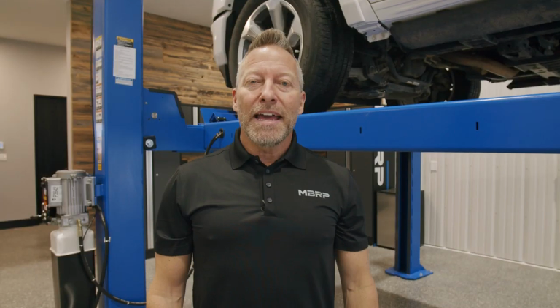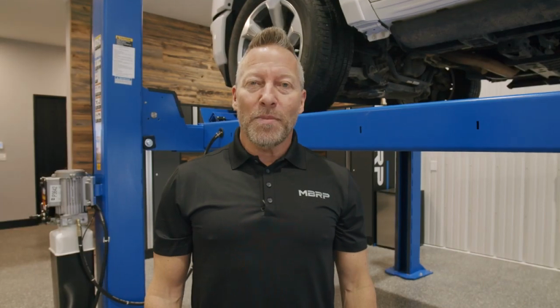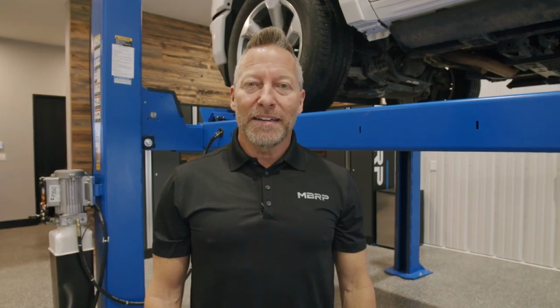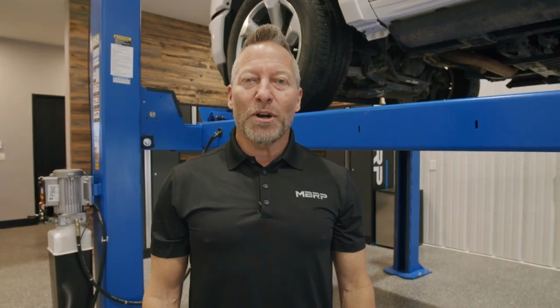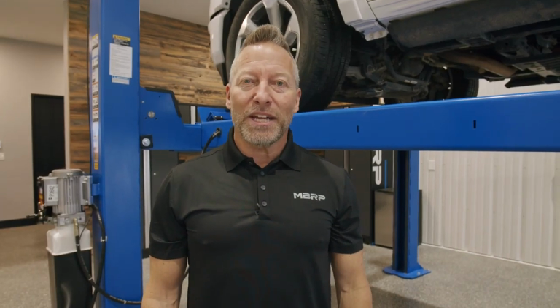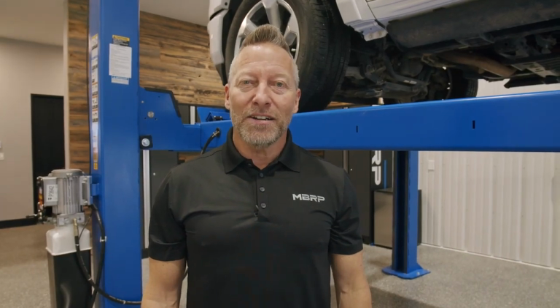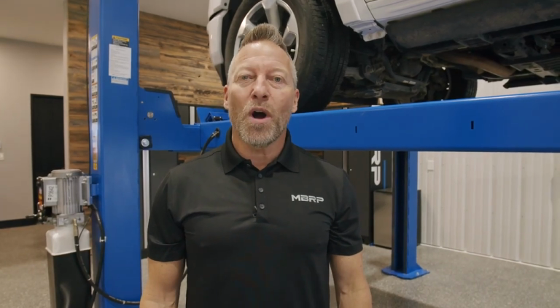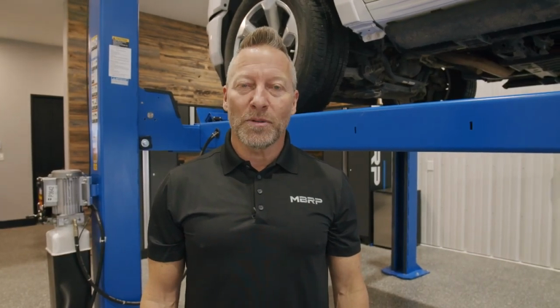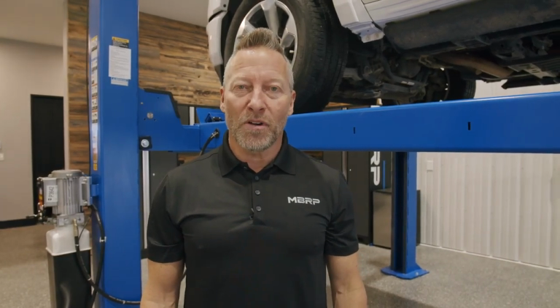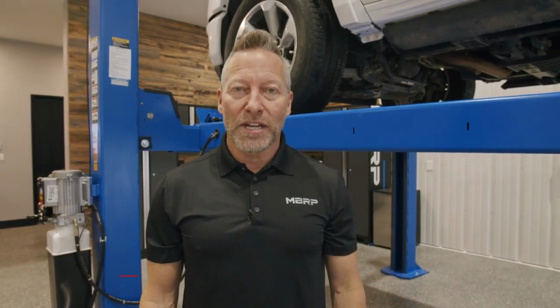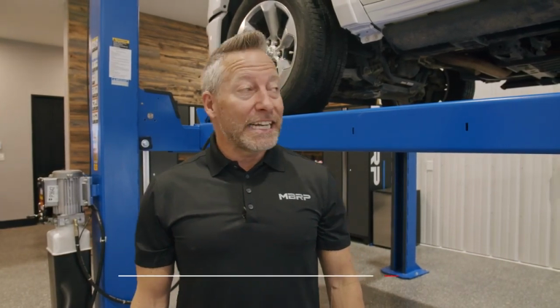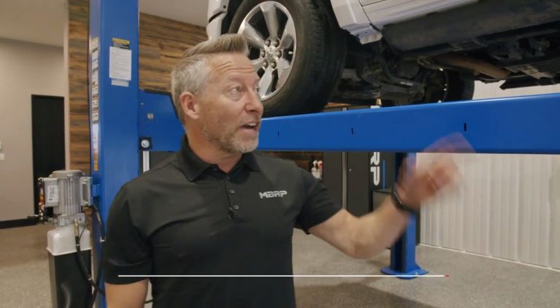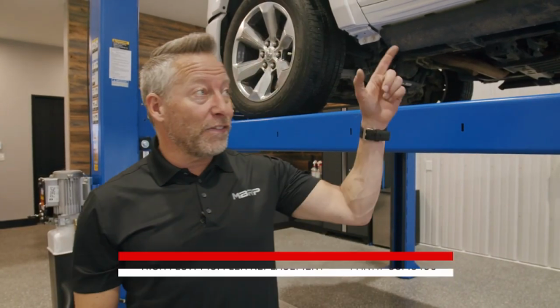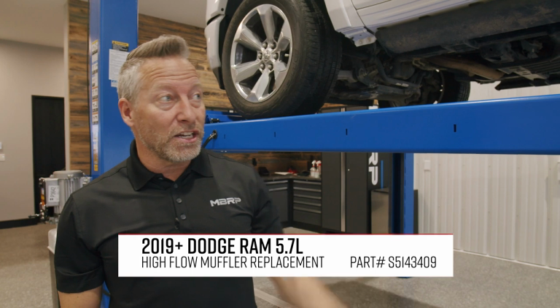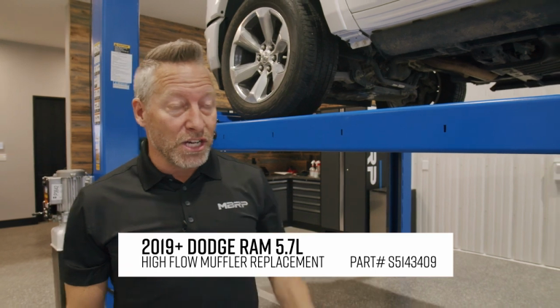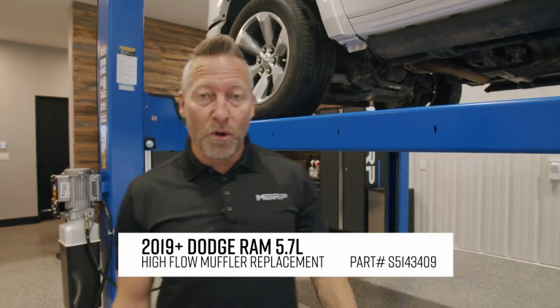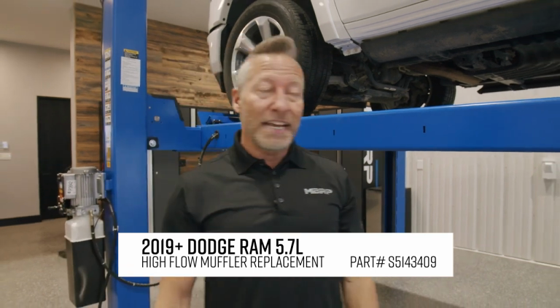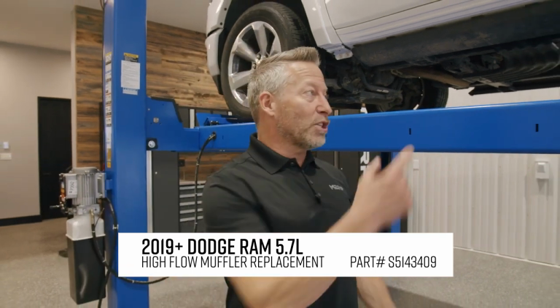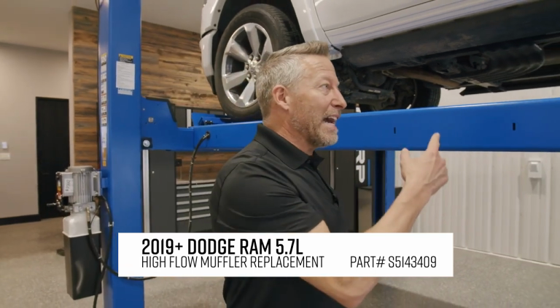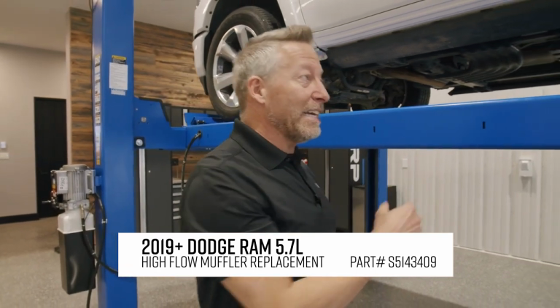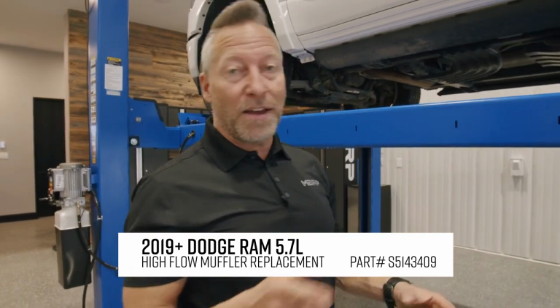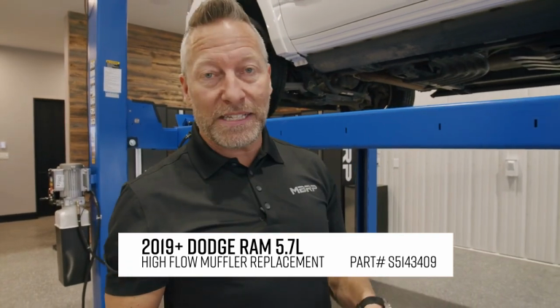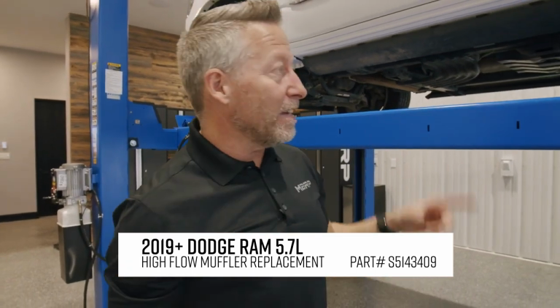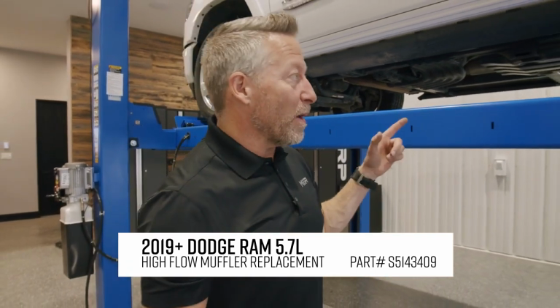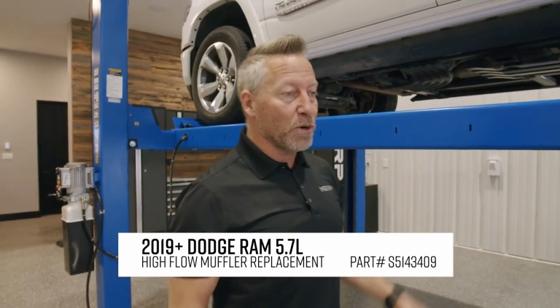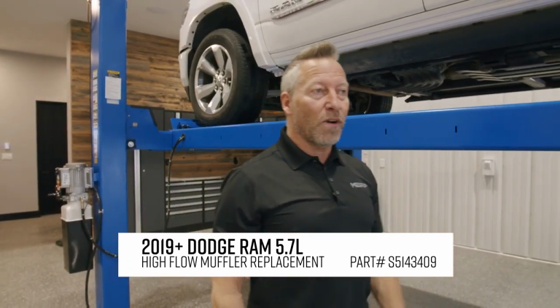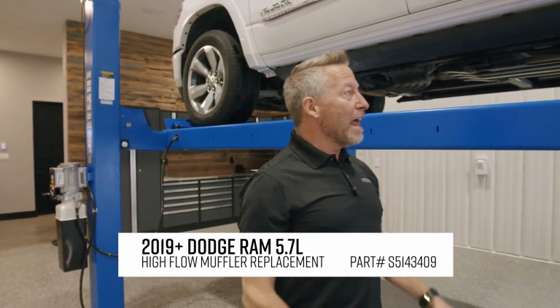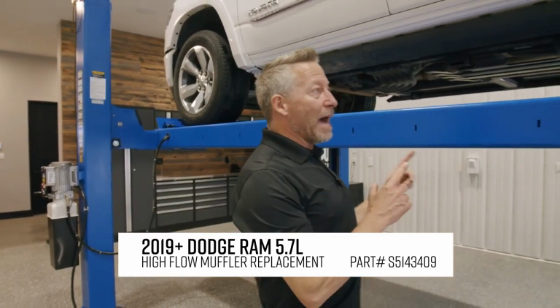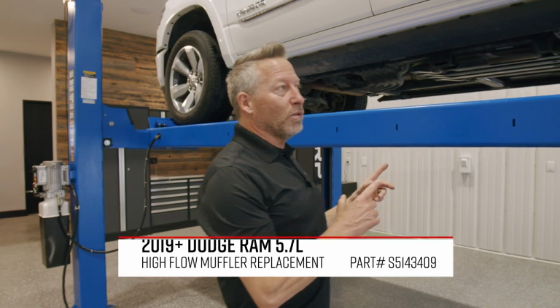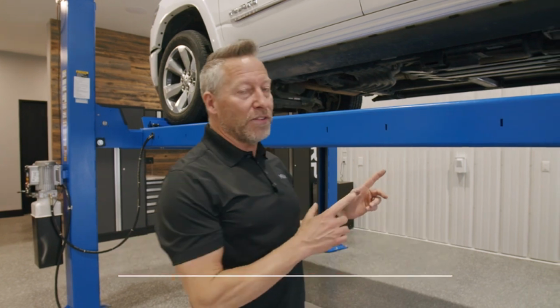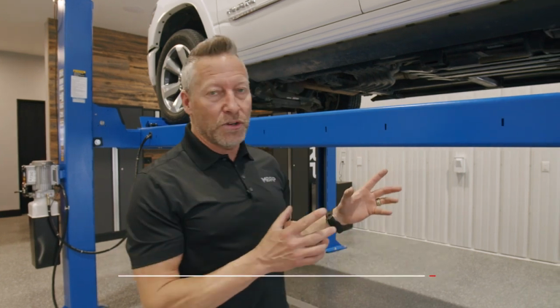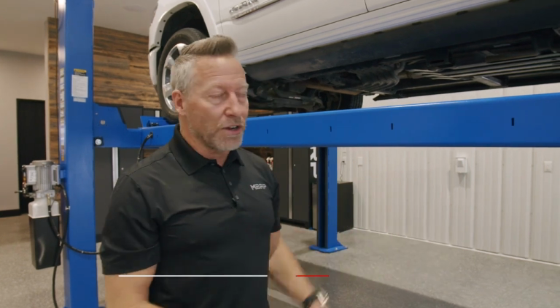Hey everybody, Martin Barkey here. Welcome to my garage. Today I've got the 5th gen Dodge up on the hoist. It's a 2019 5.7 — it's my own personal ride. Absolutely loving the new Dodge.